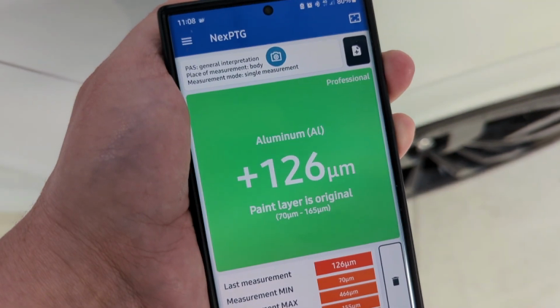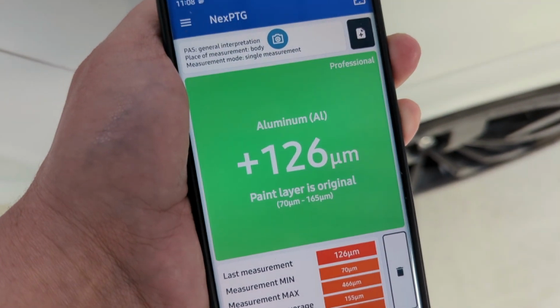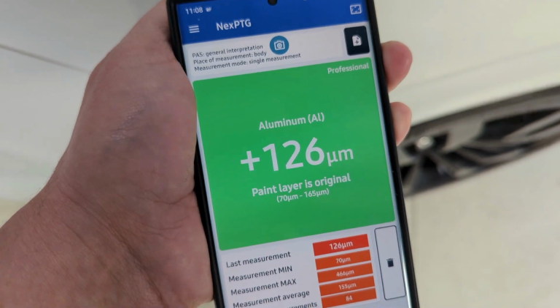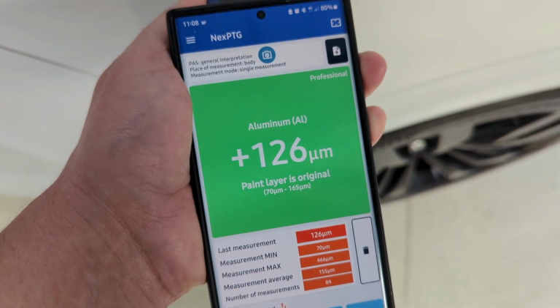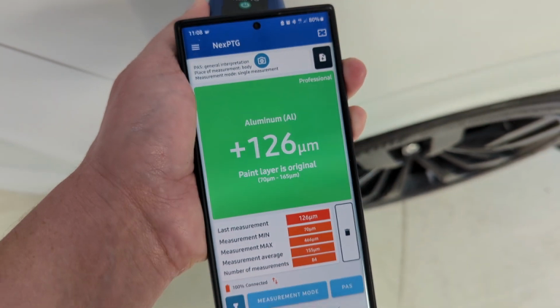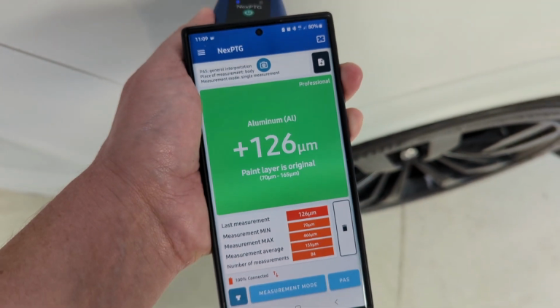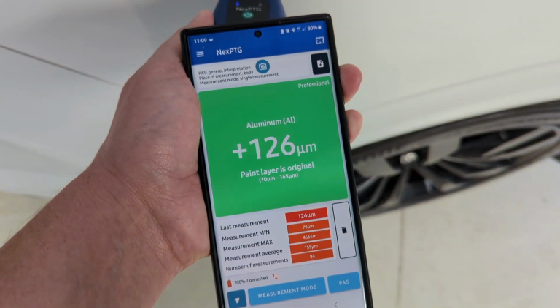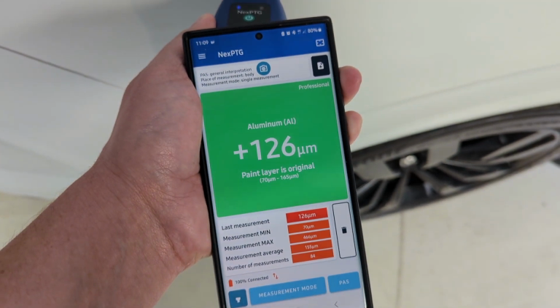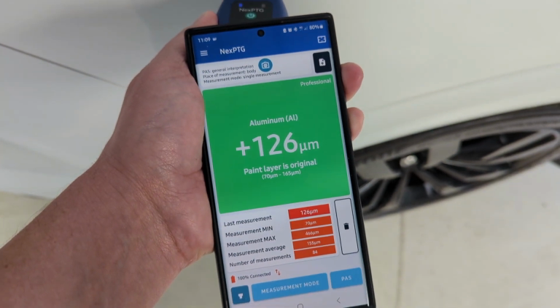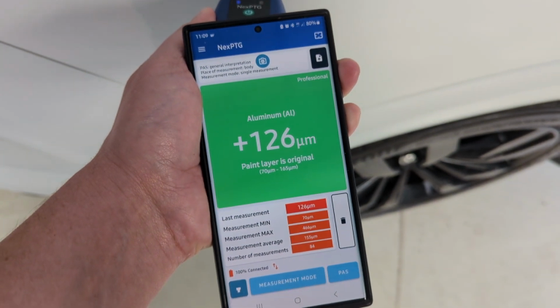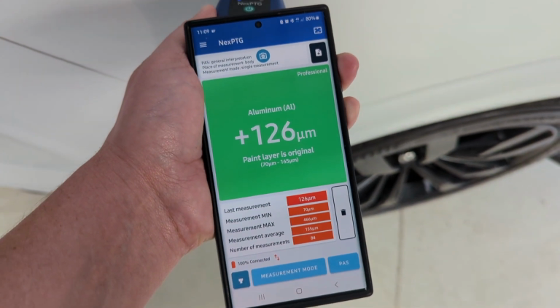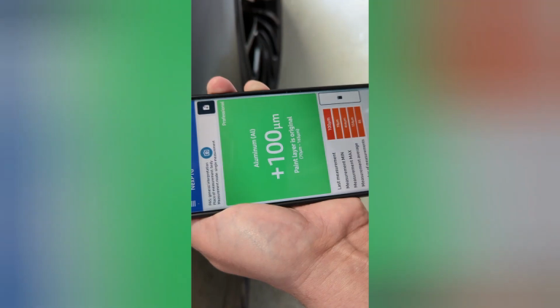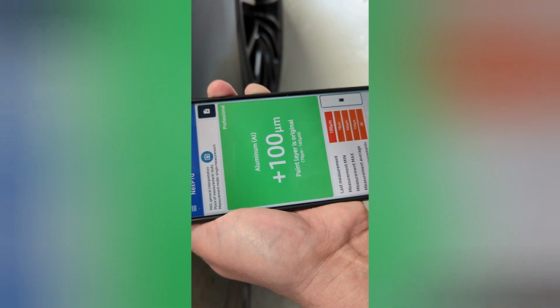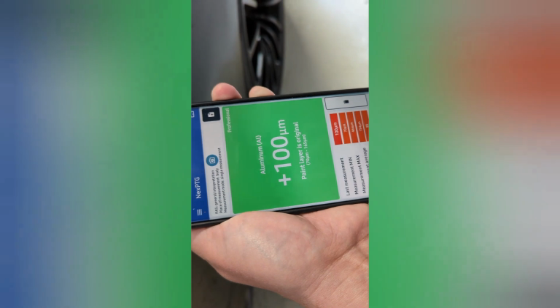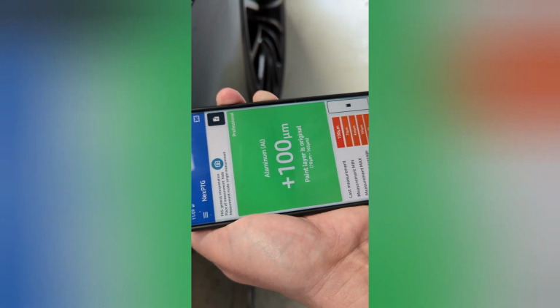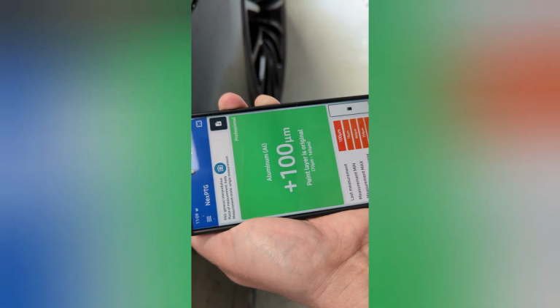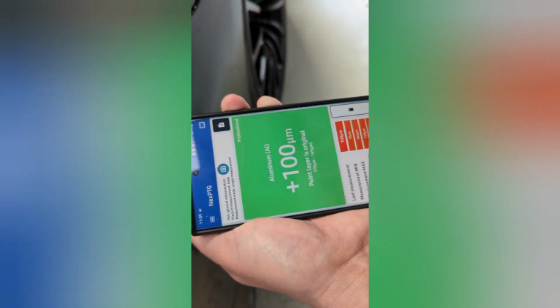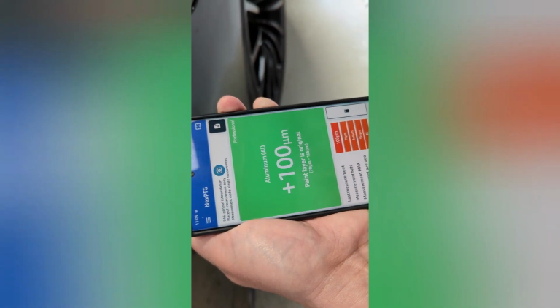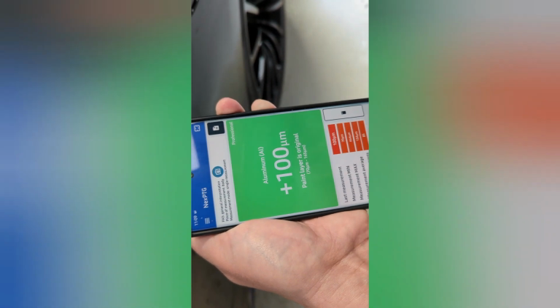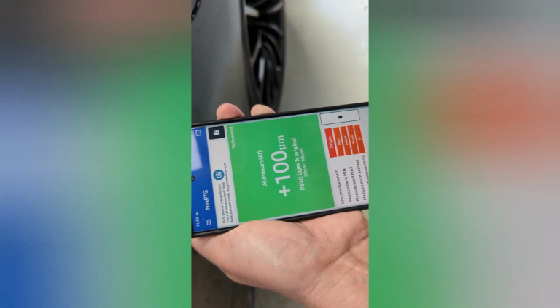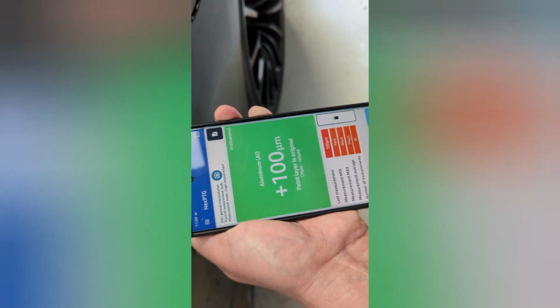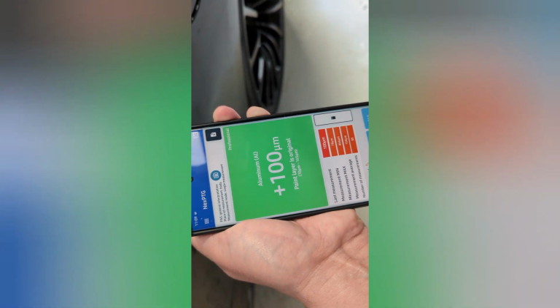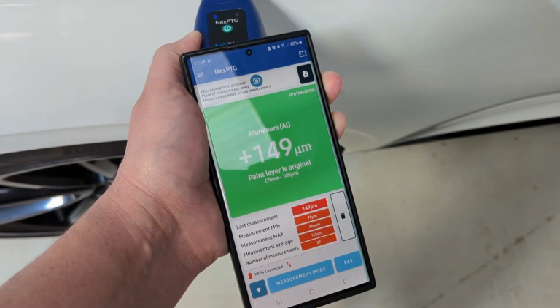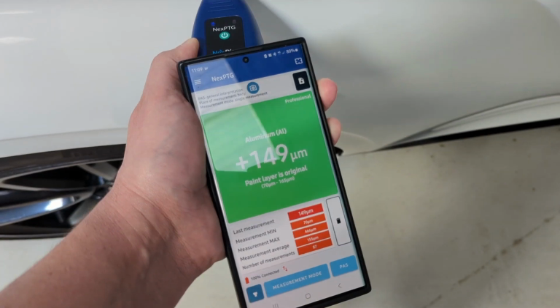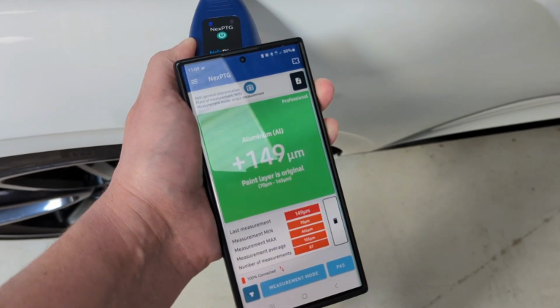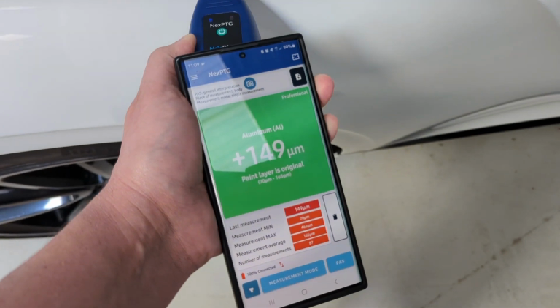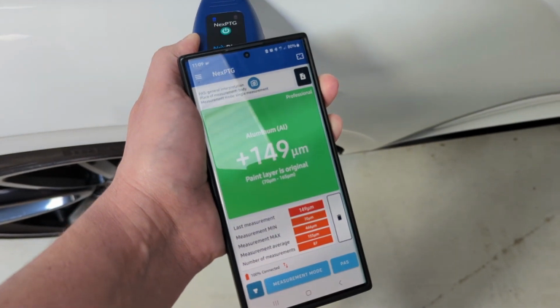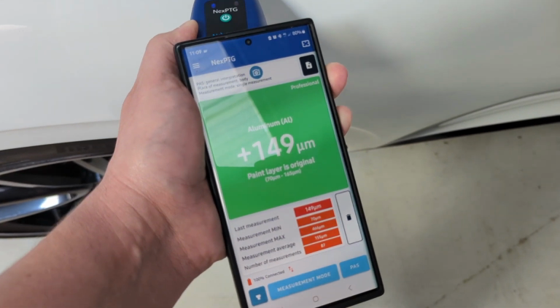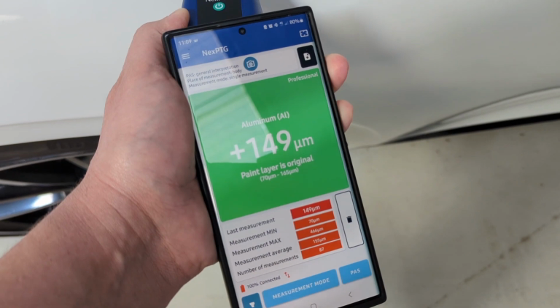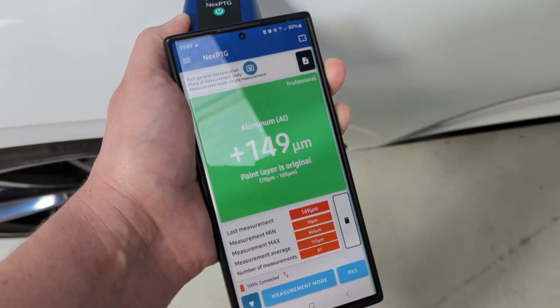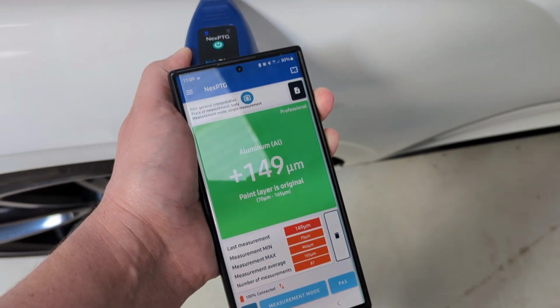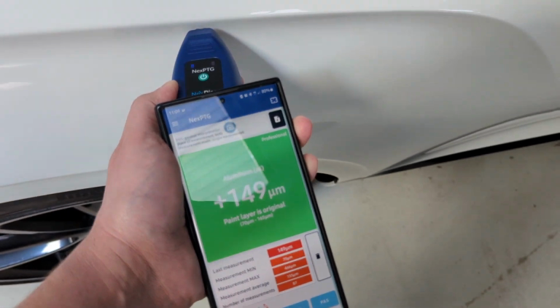Volkswagen Touareg has got good paint. McLaren is very low. Bentley at 149 - that's solid.